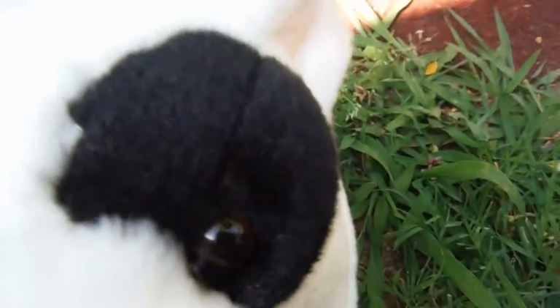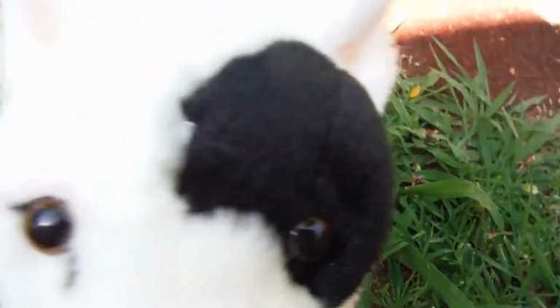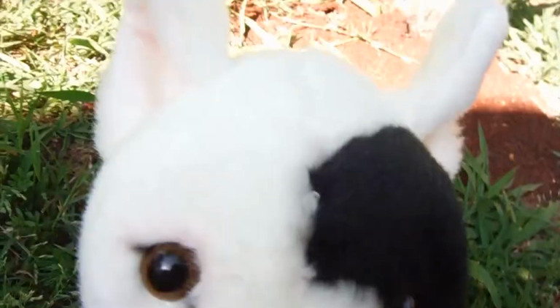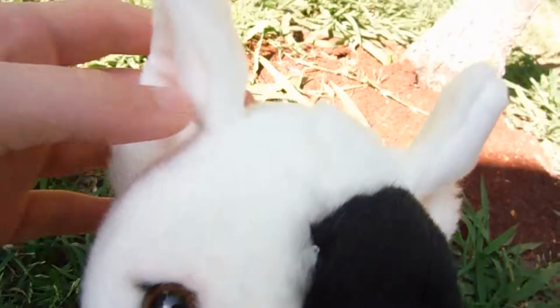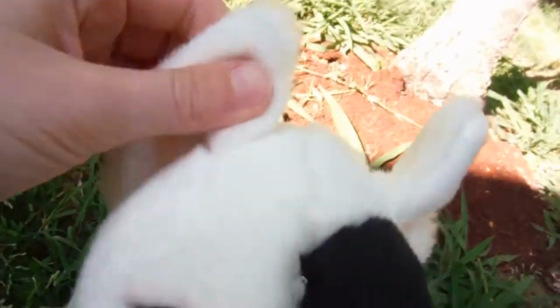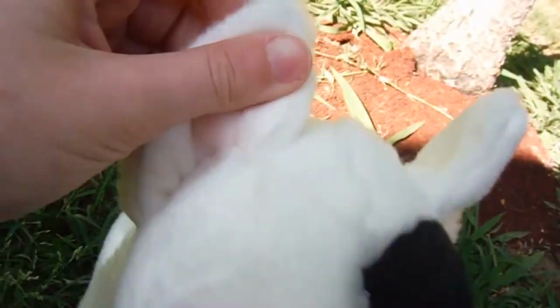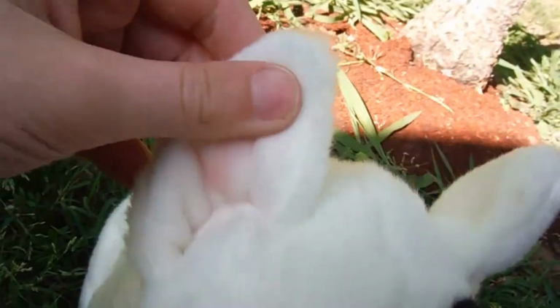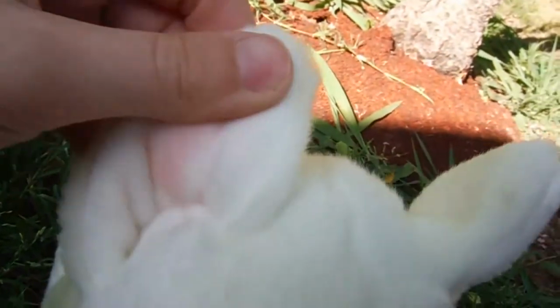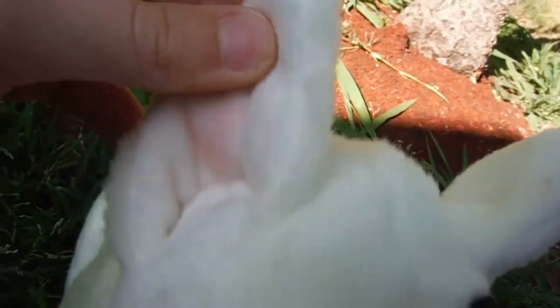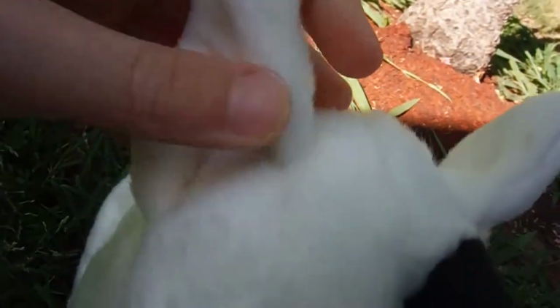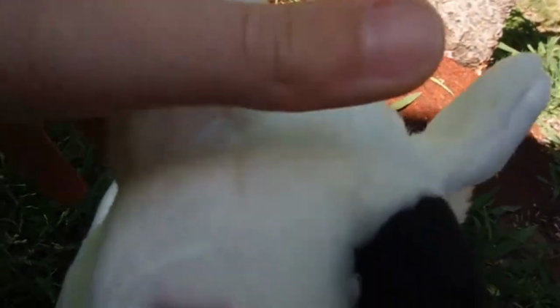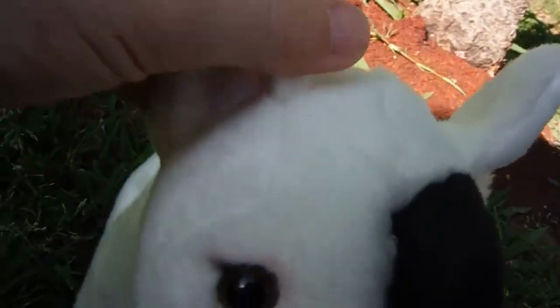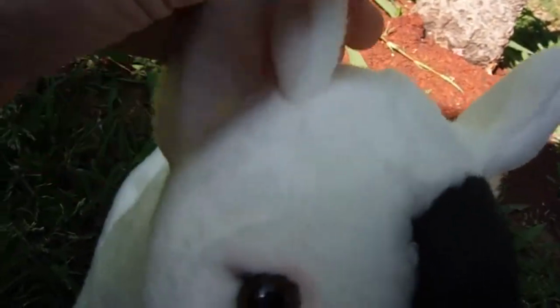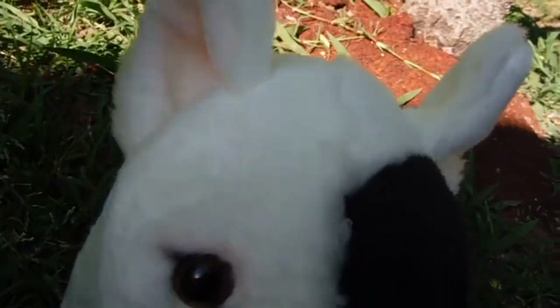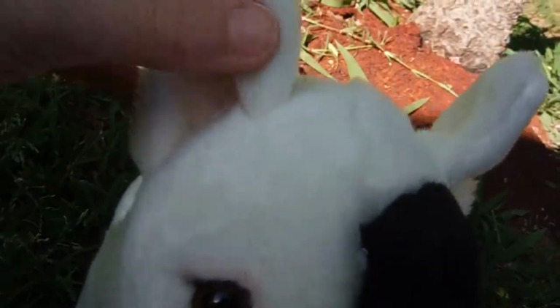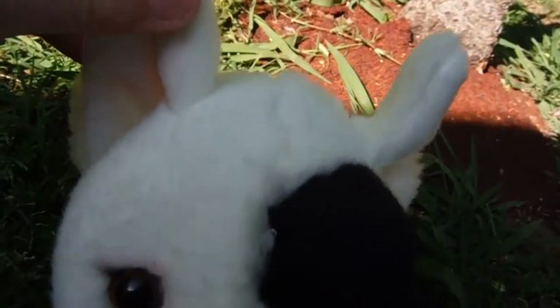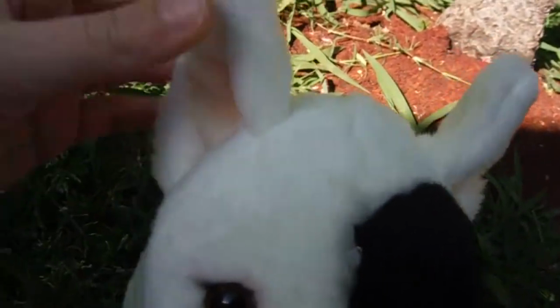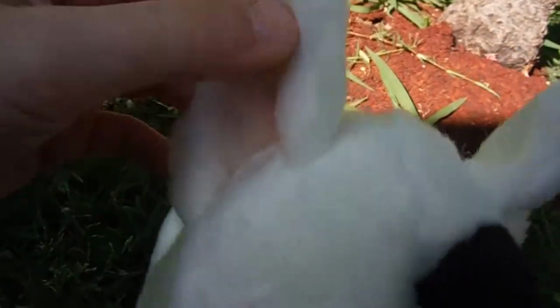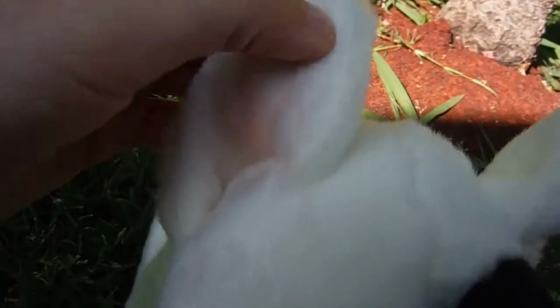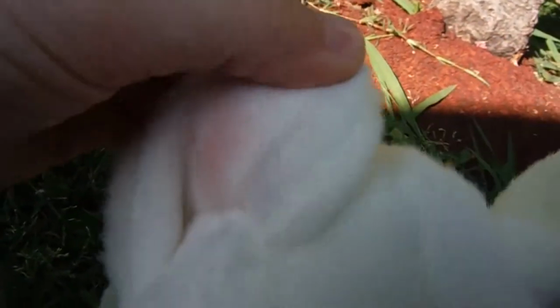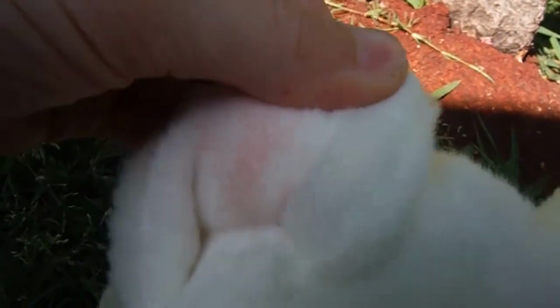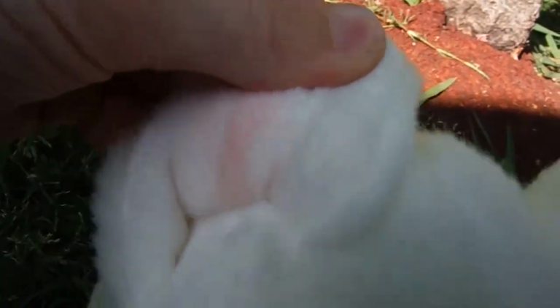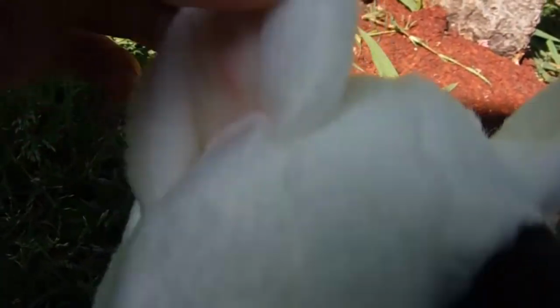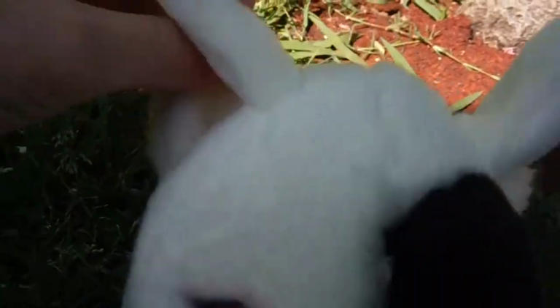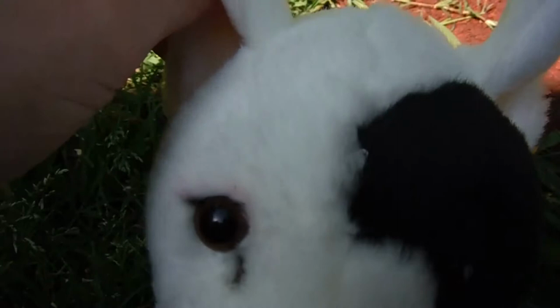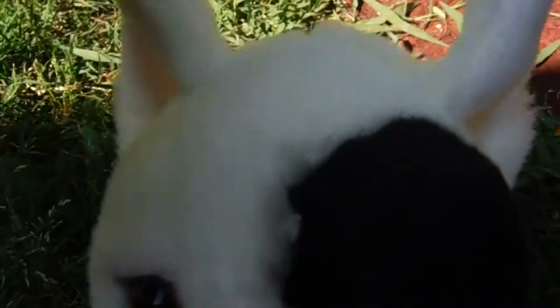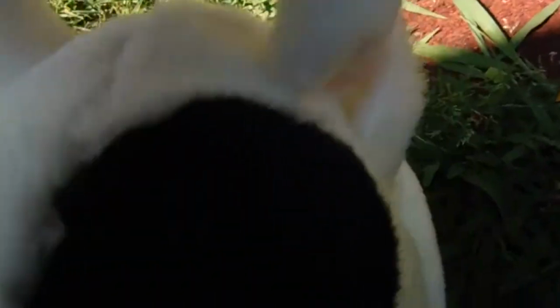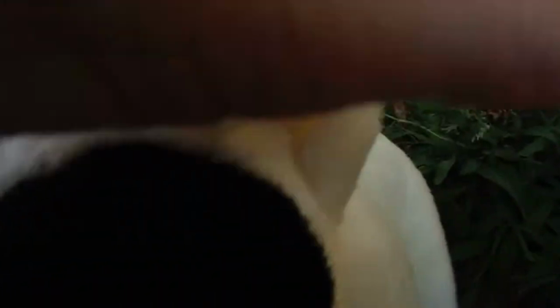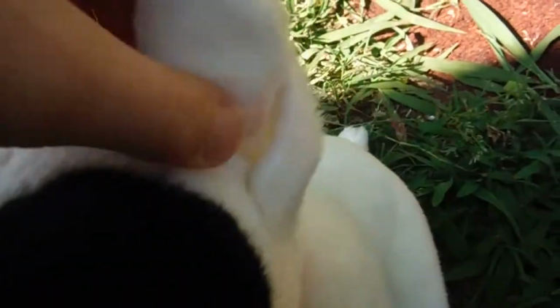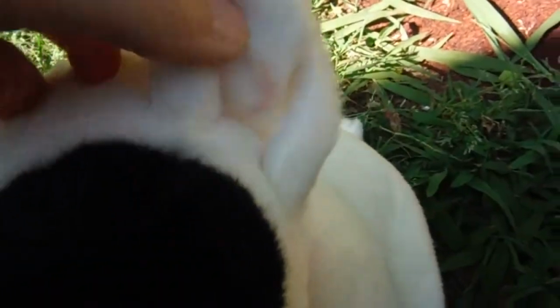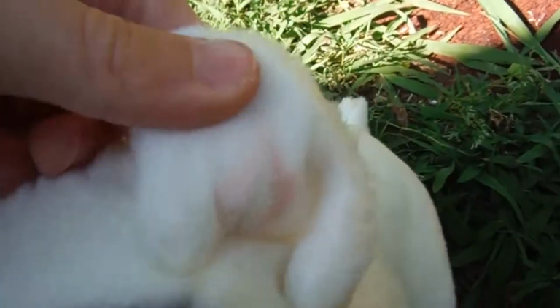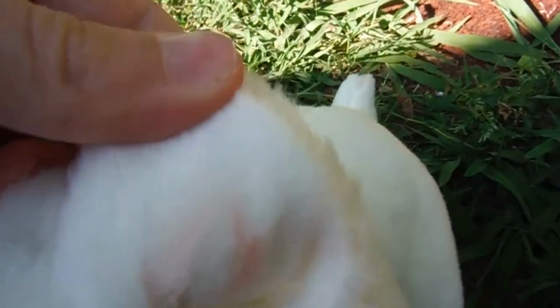Going up to the ears, they are just white pointed ears and they have a bit of pink in them. Same over here.